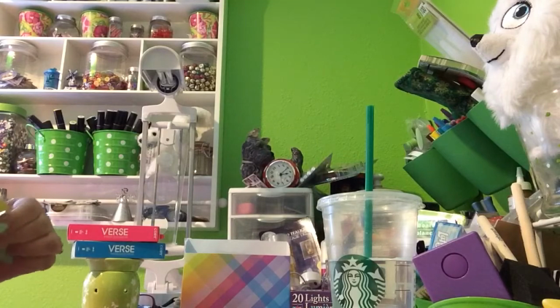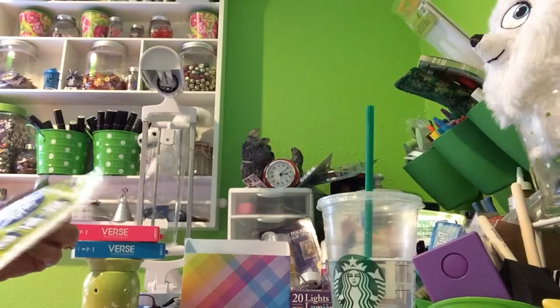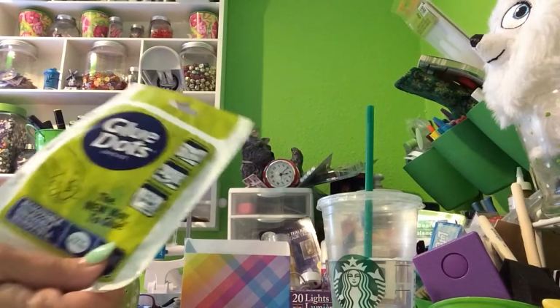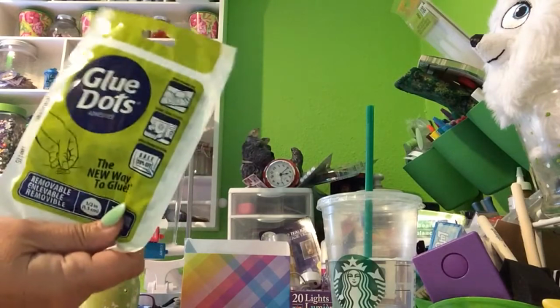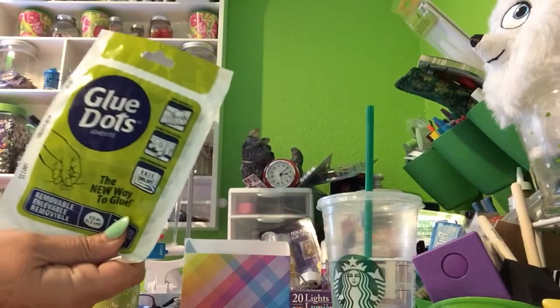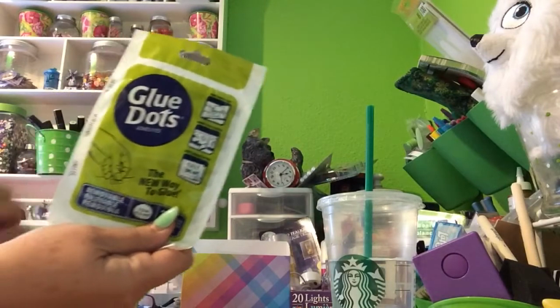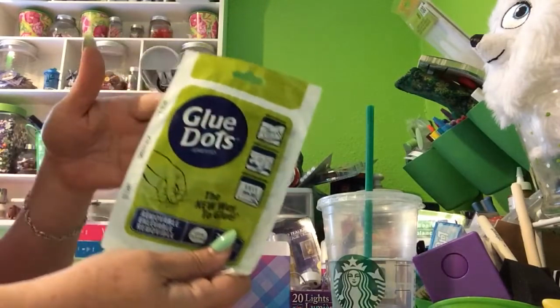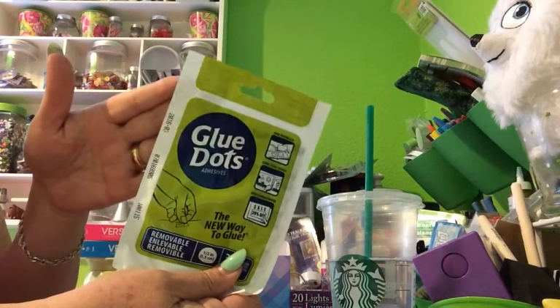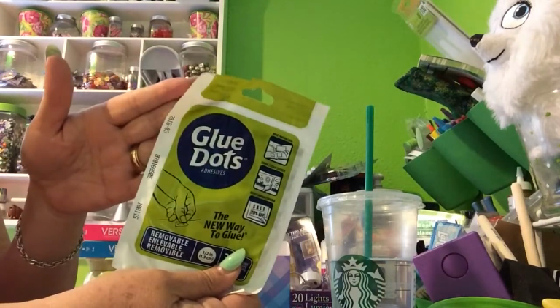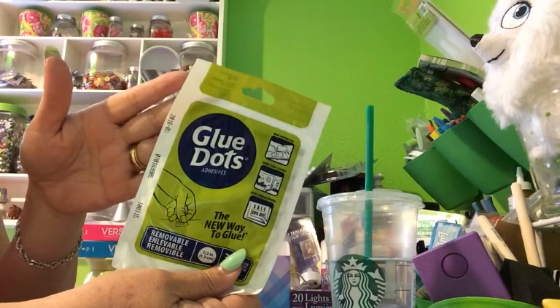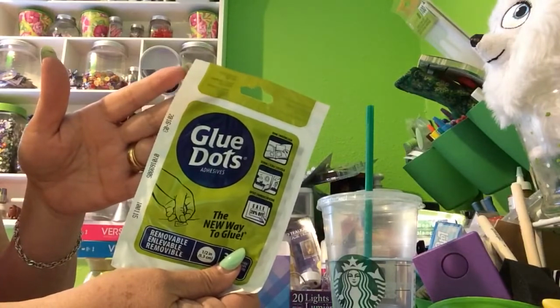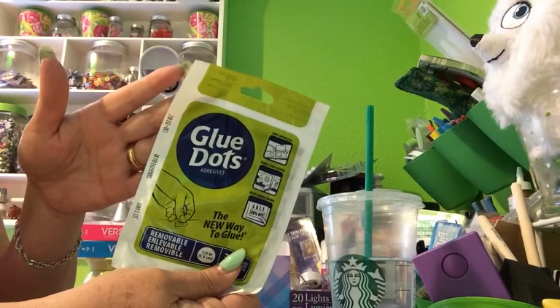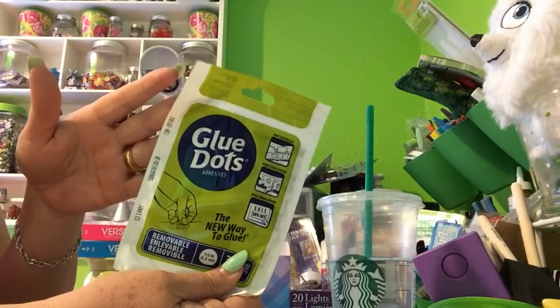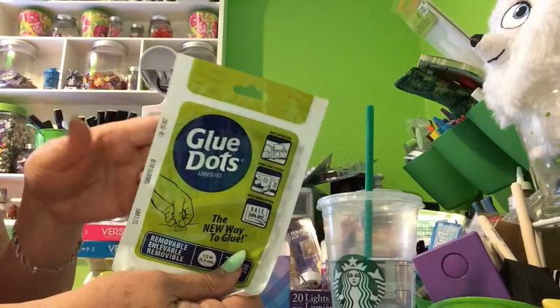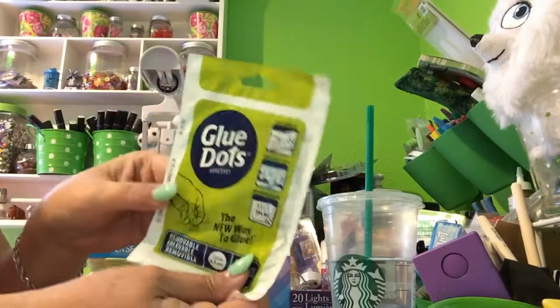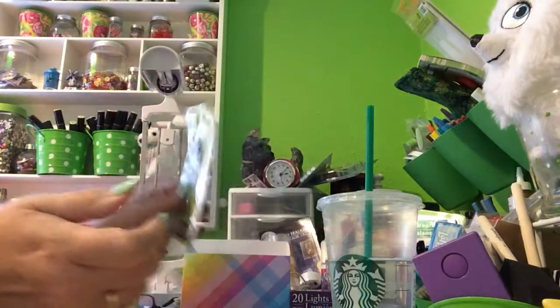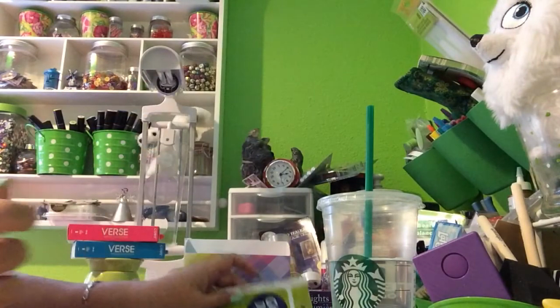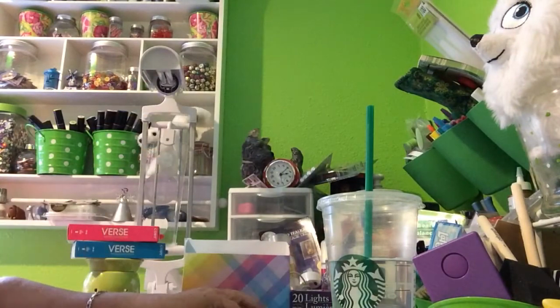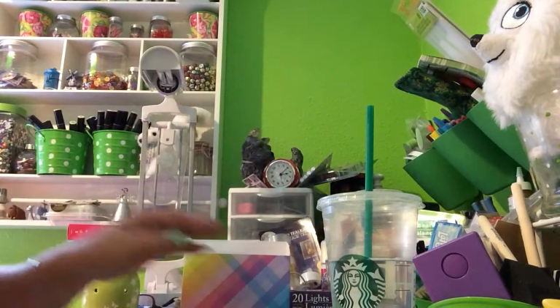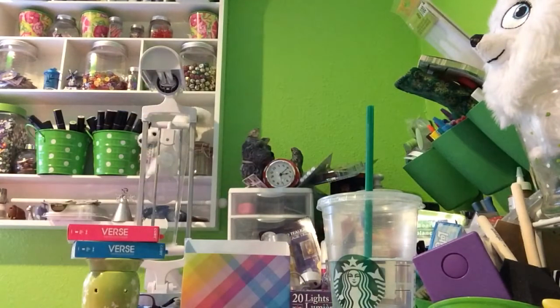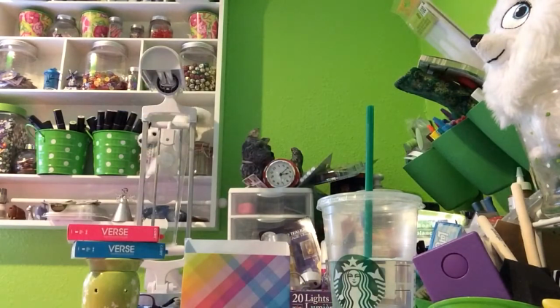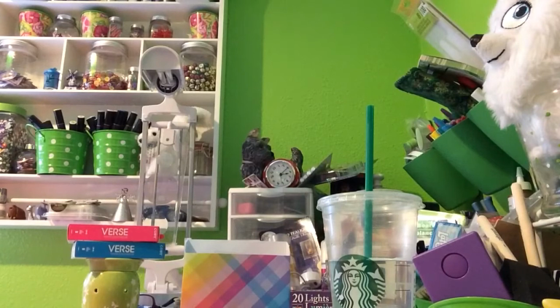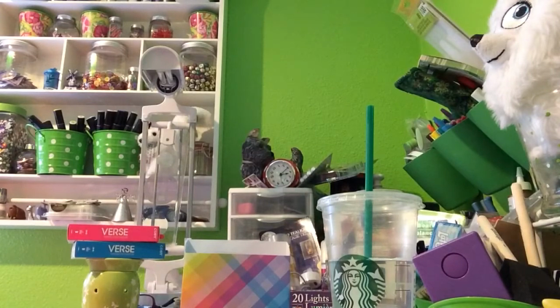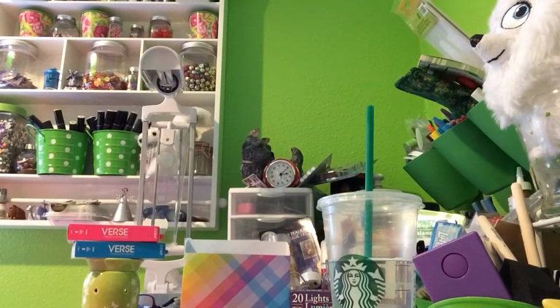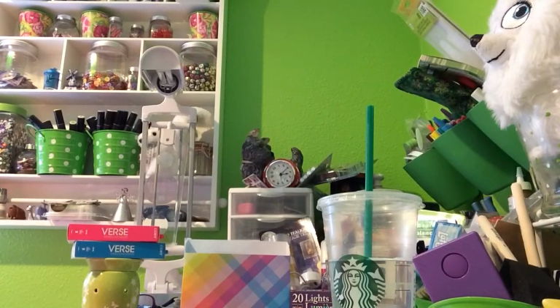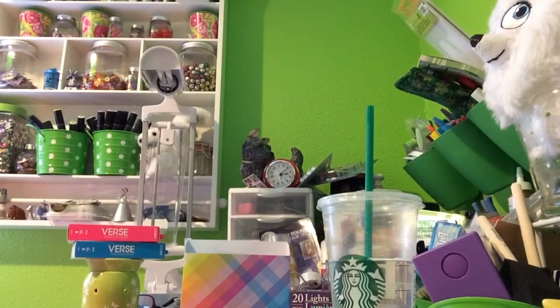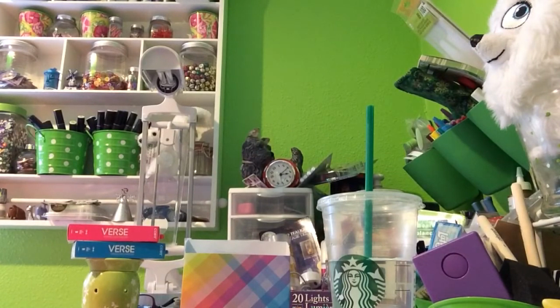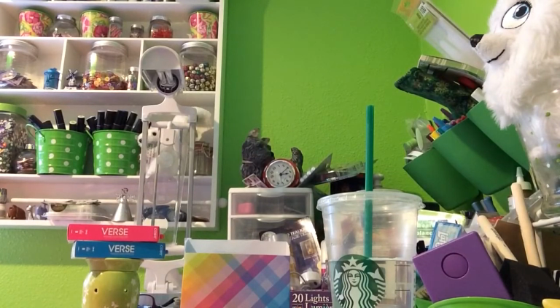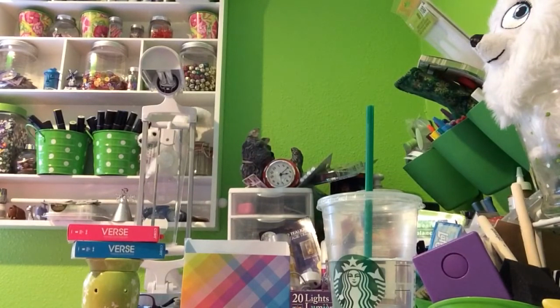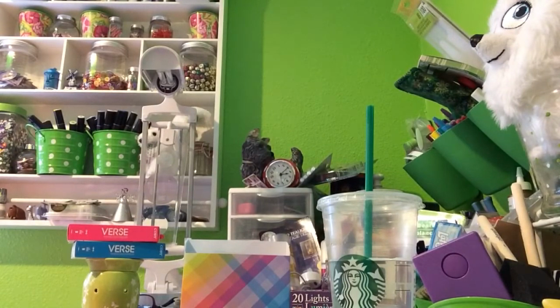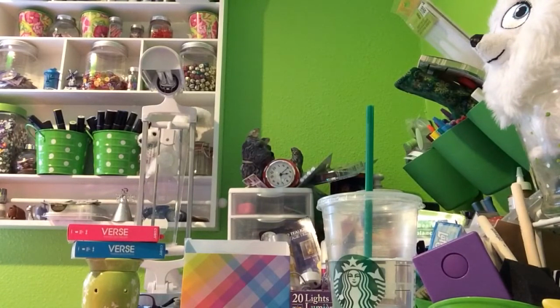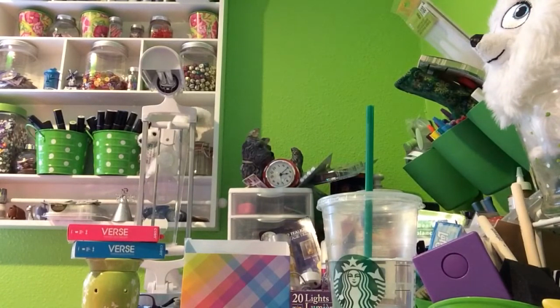And I got some more glue dots. It's the regular brand, and a dollar is an extremely good deal for those. As those of you who craft know, they are not cheap.